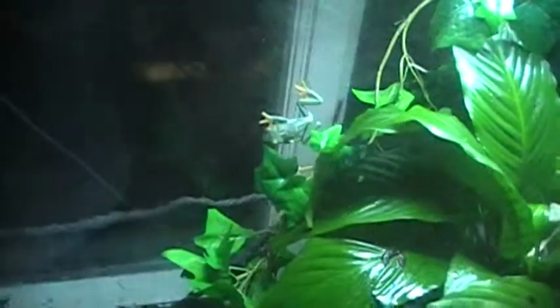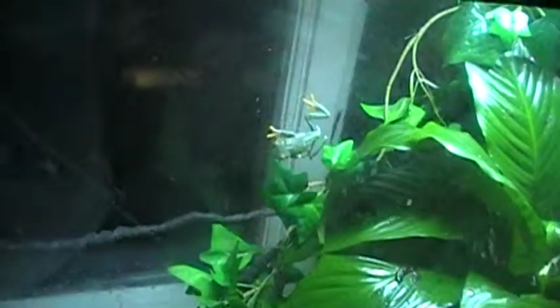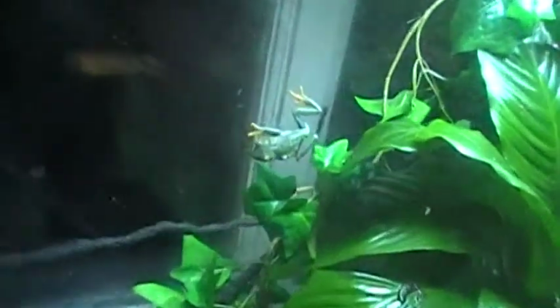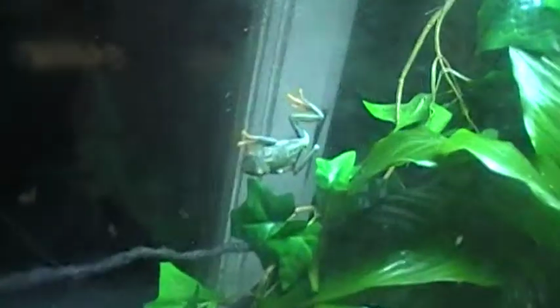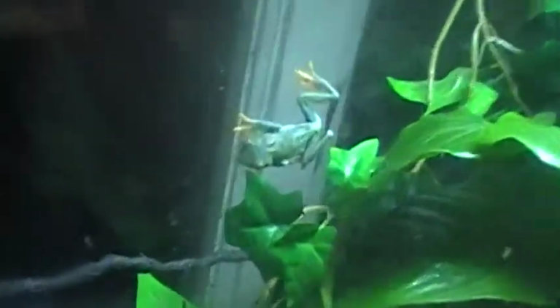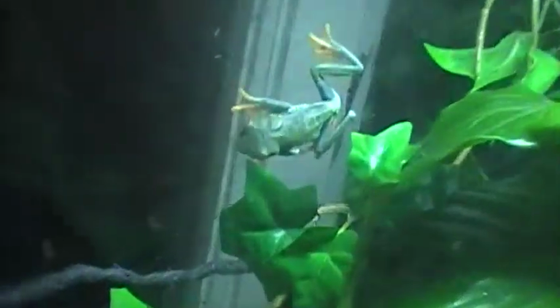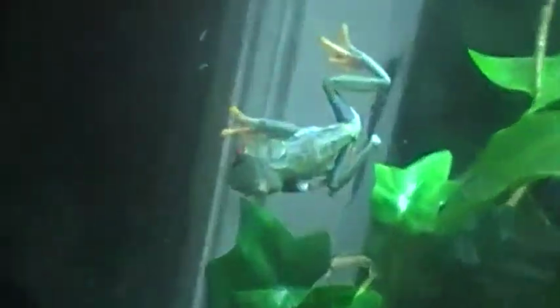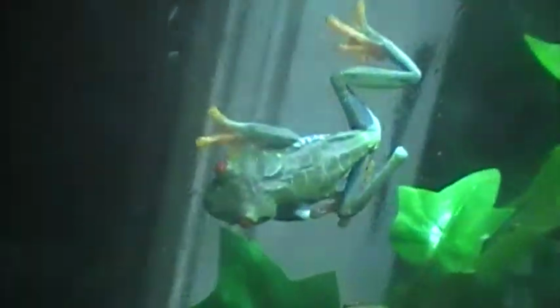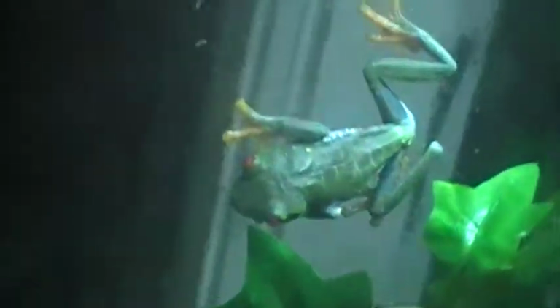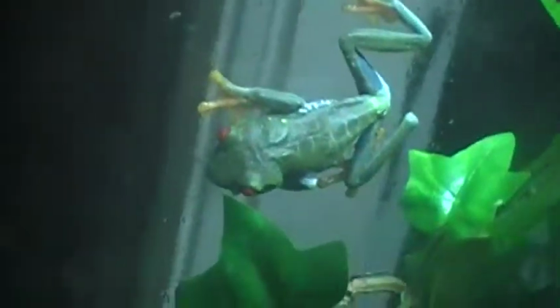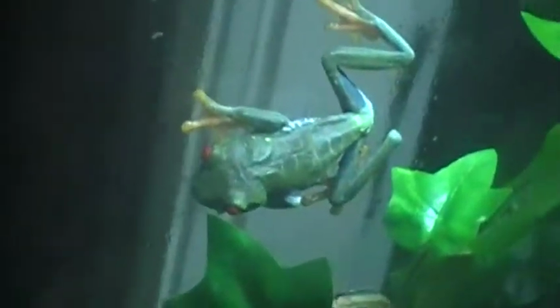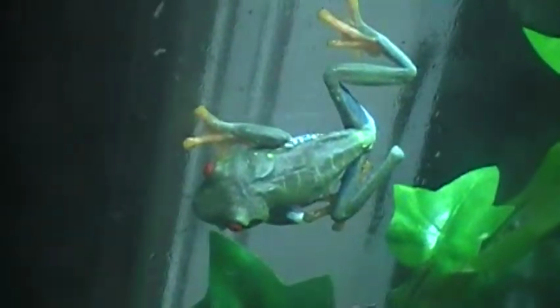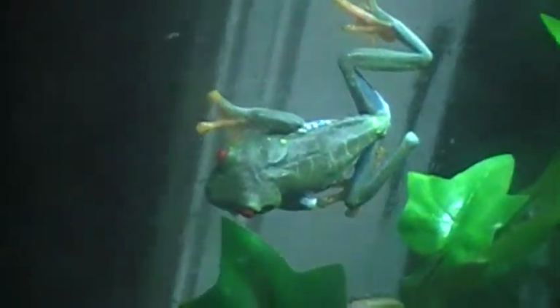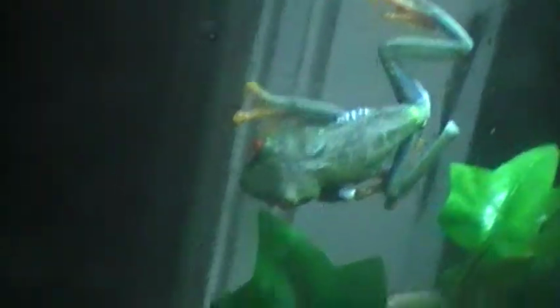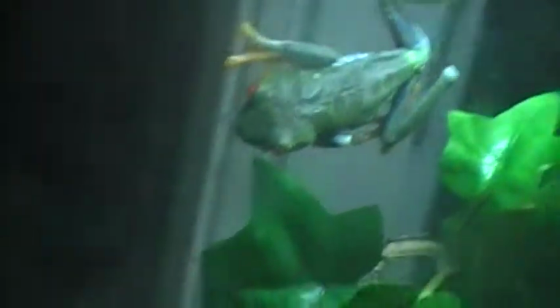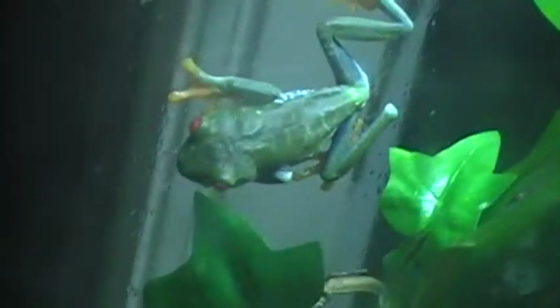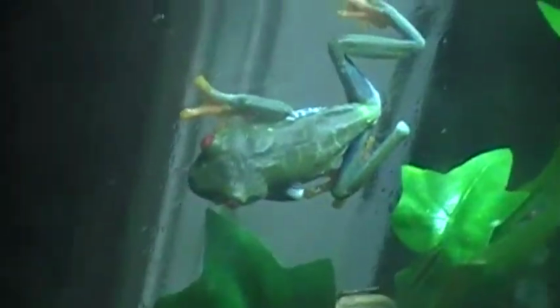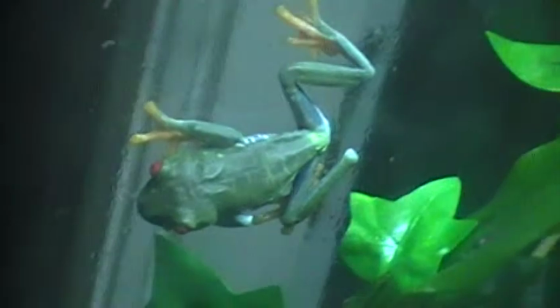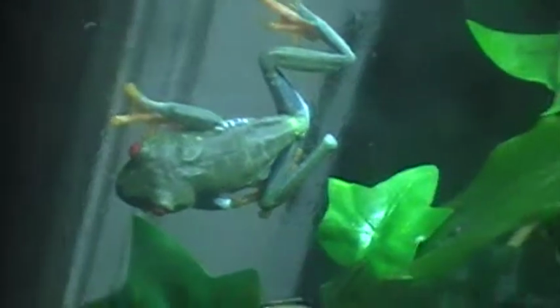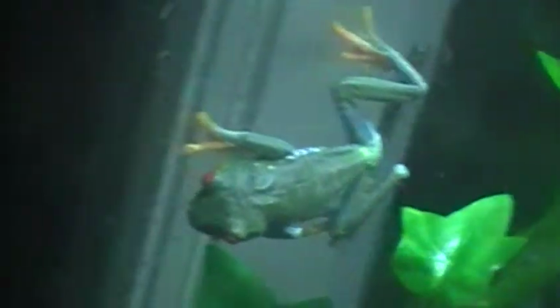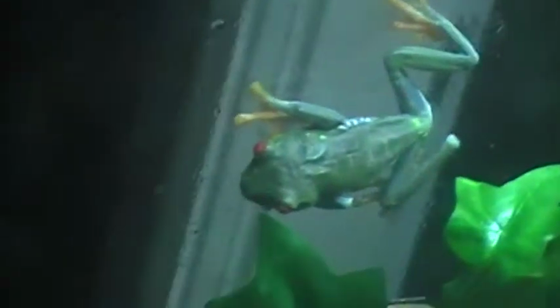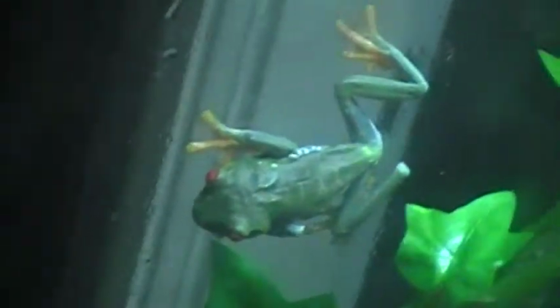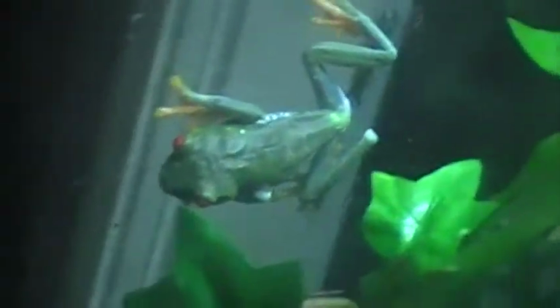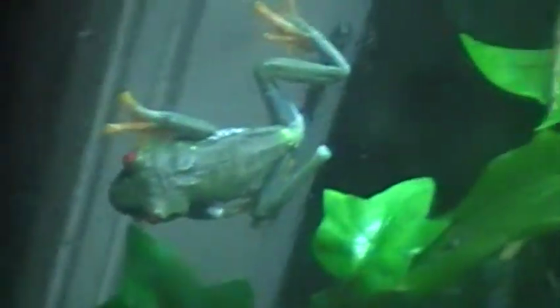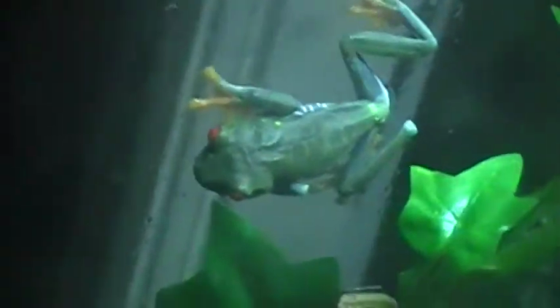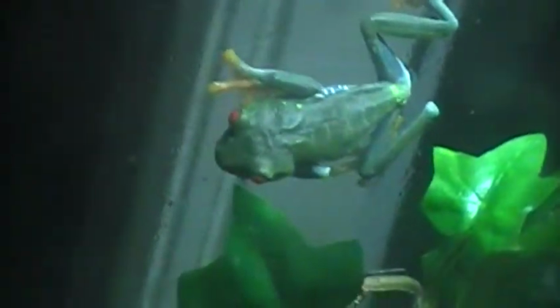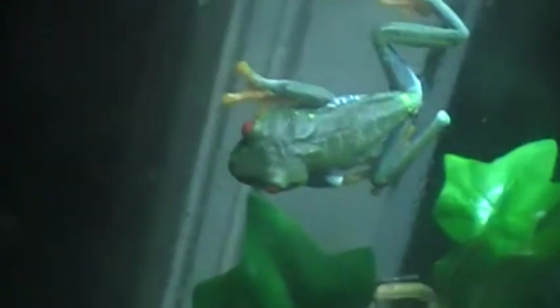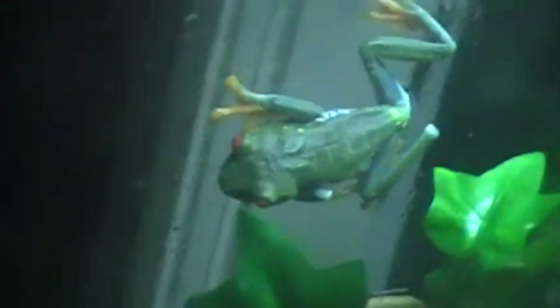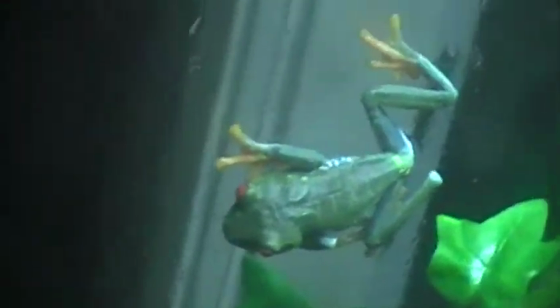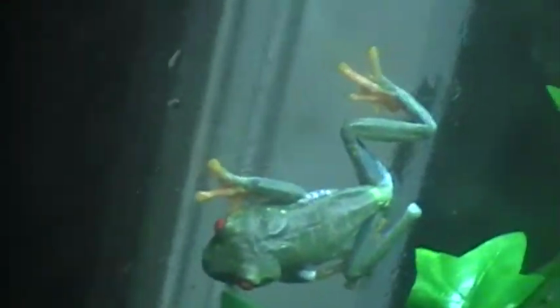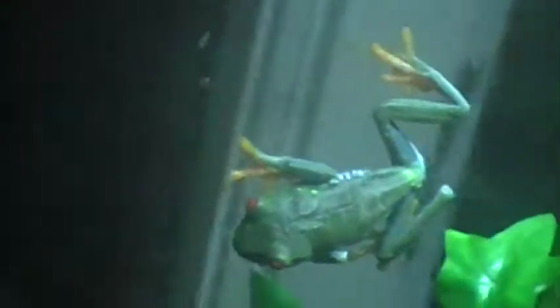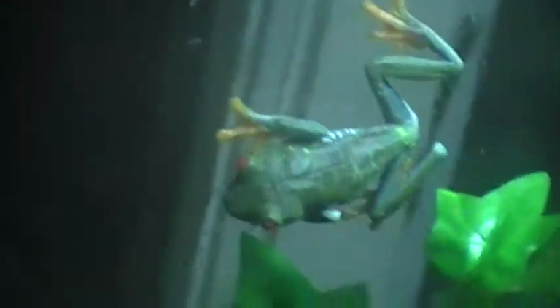Hey guys, this is ReptileTV with my red-eyed tree frog, Jade. I've had Jade for a little under a year.